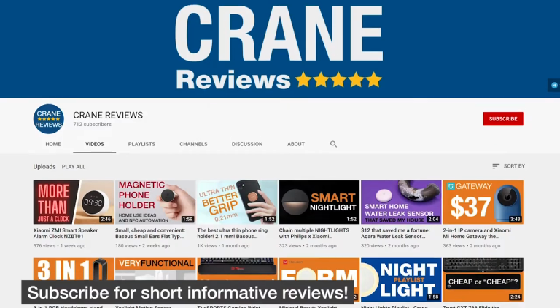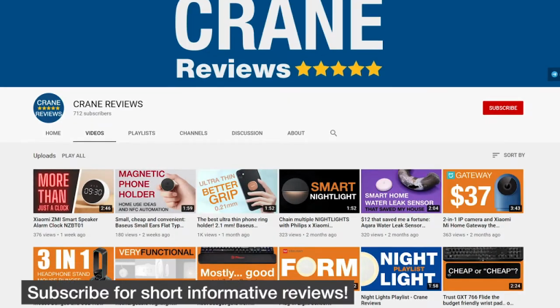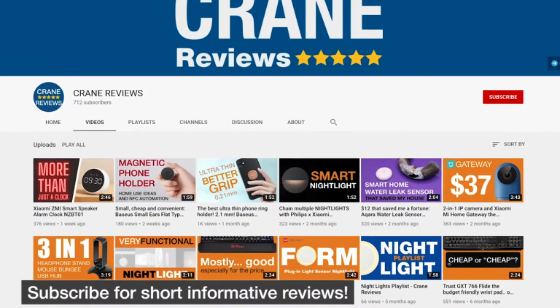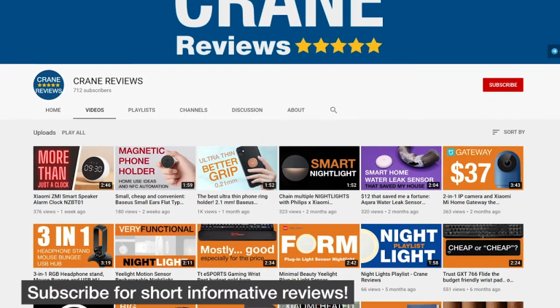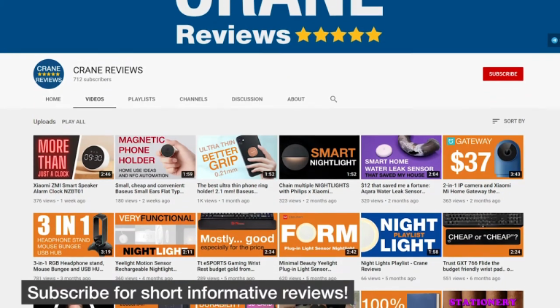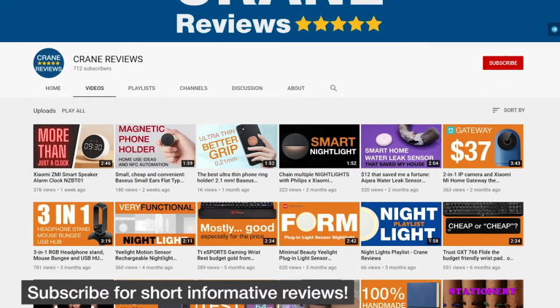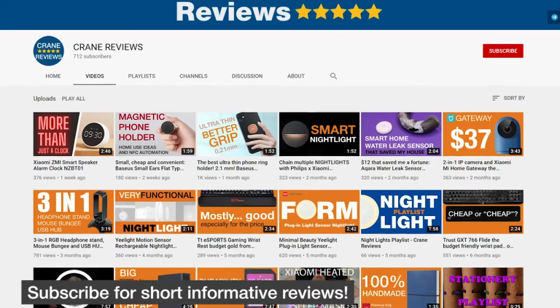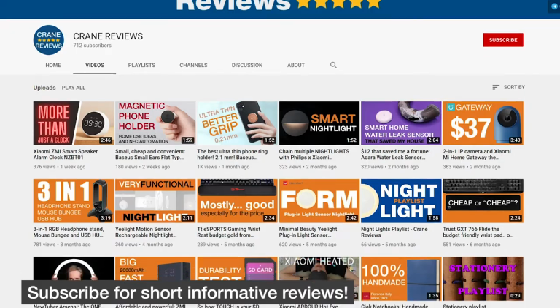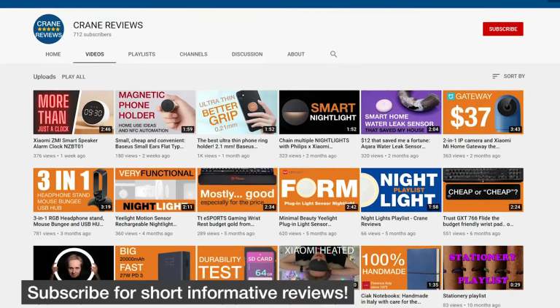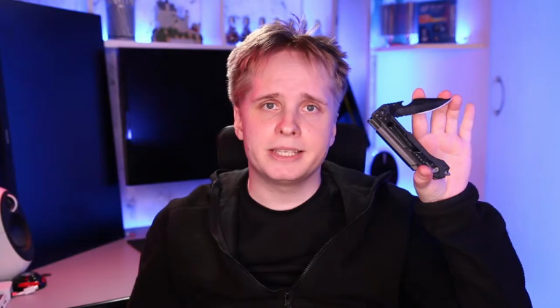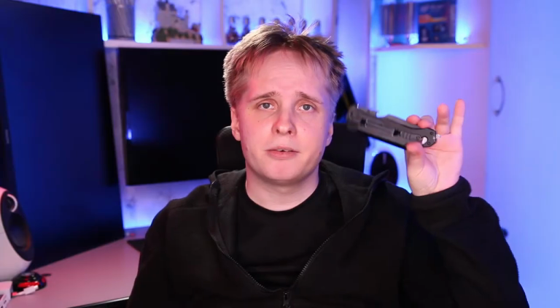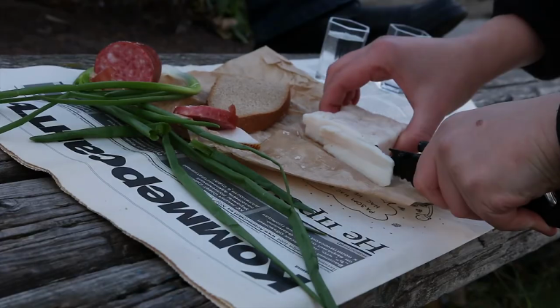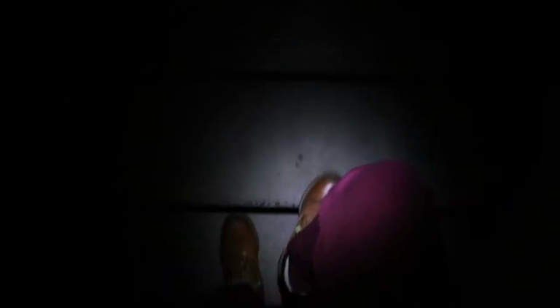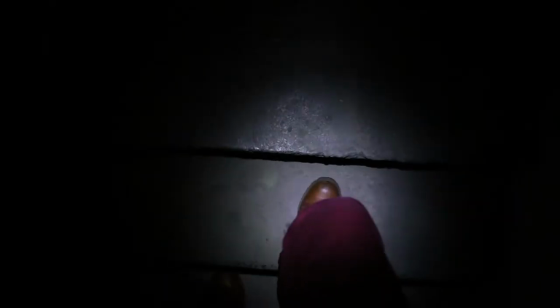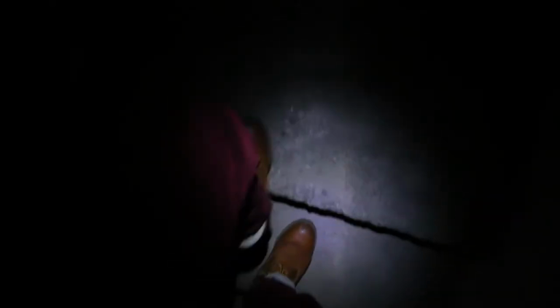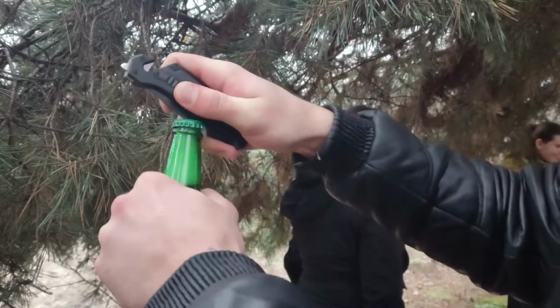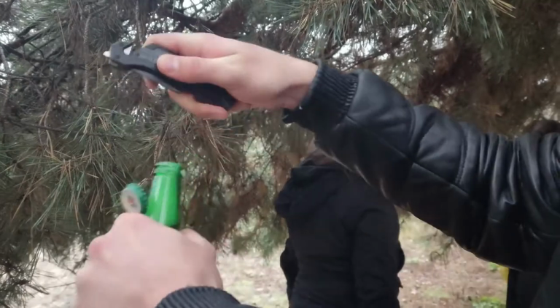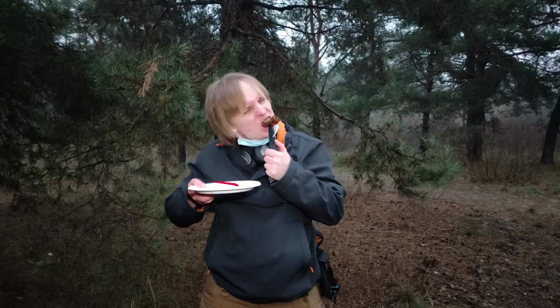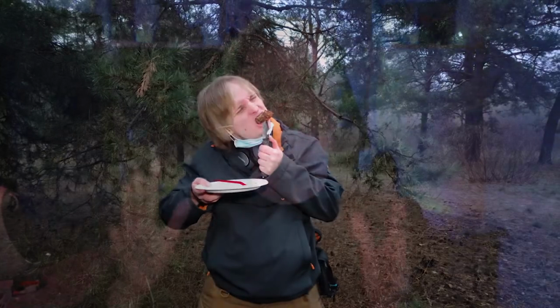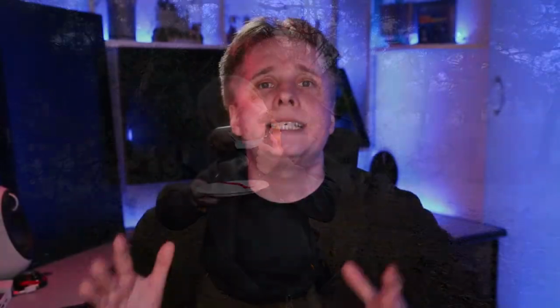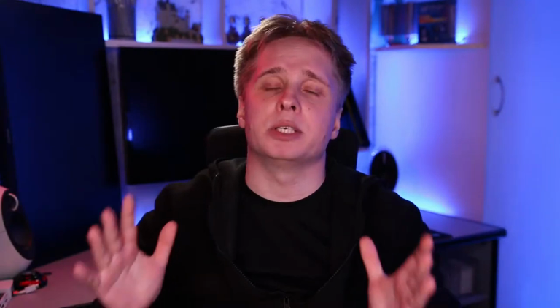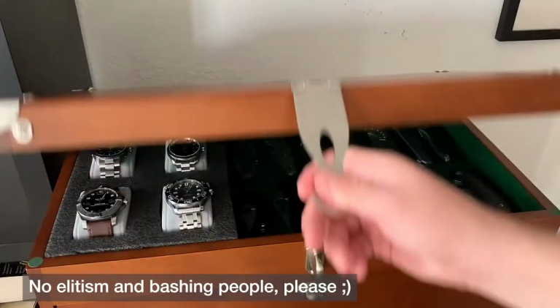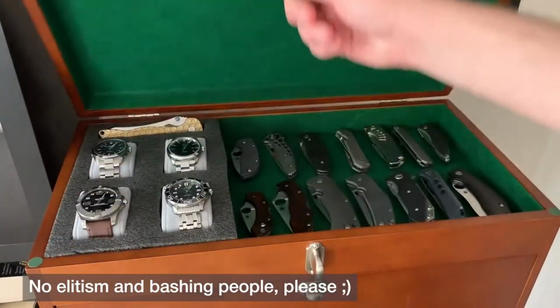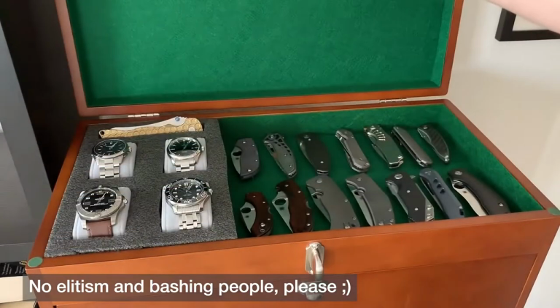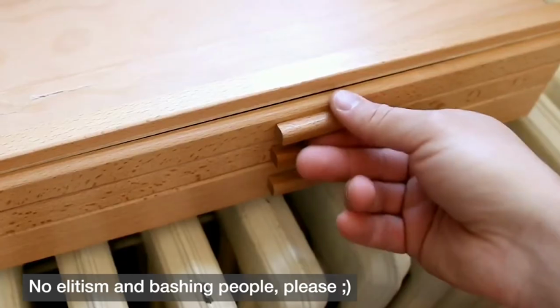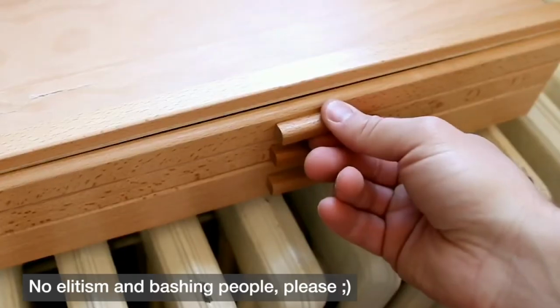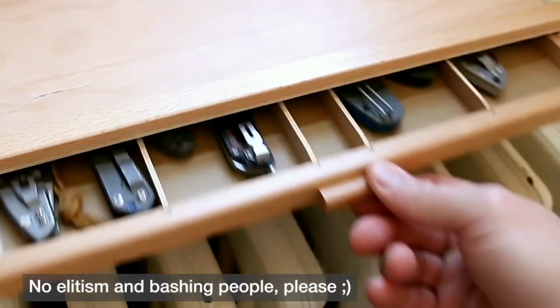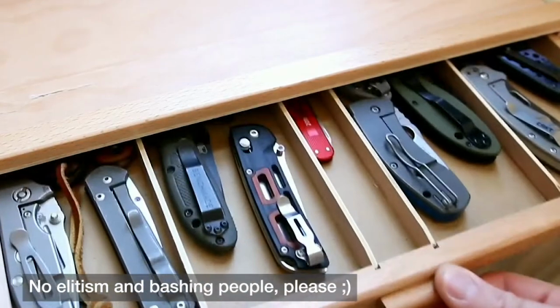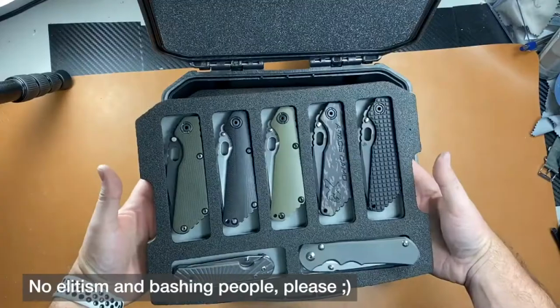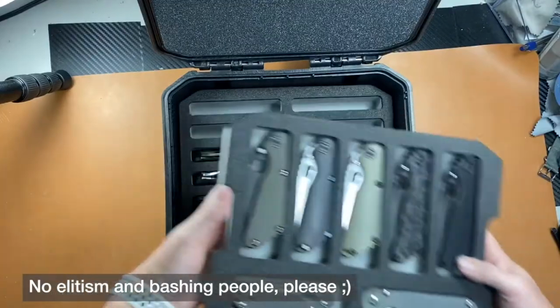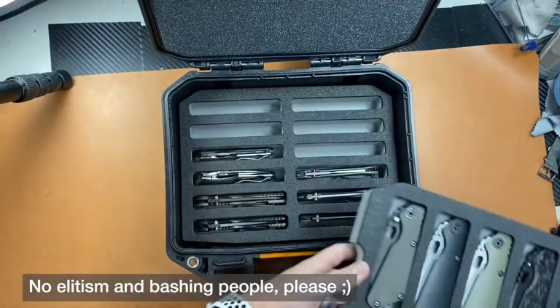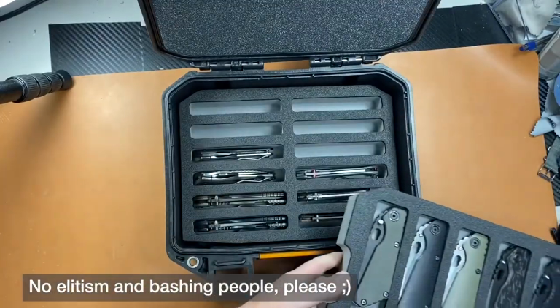Name's Alex Crane, and I actually do test the stuff I review. This knife, for example, I've been using for a few months now. And while even the steel wasn't mentioned, if you're not some sort of knife aficionado, it's okay.